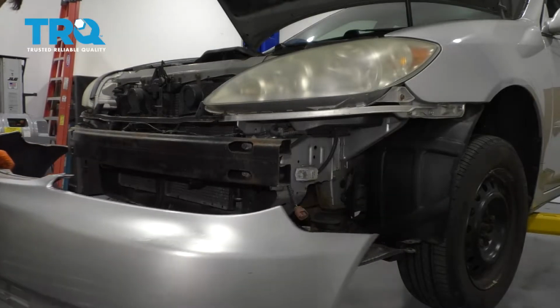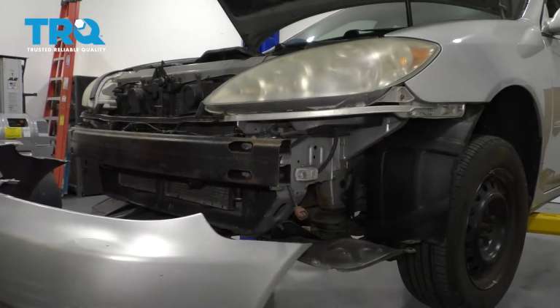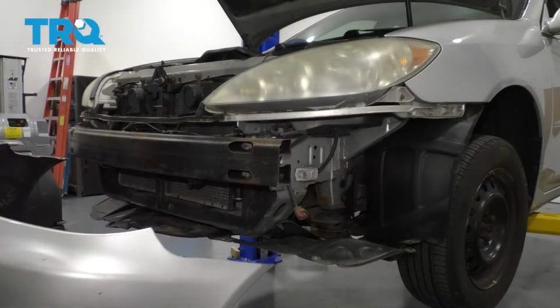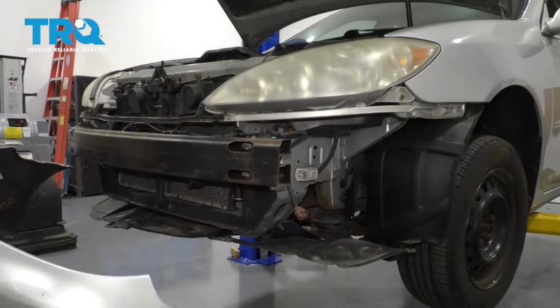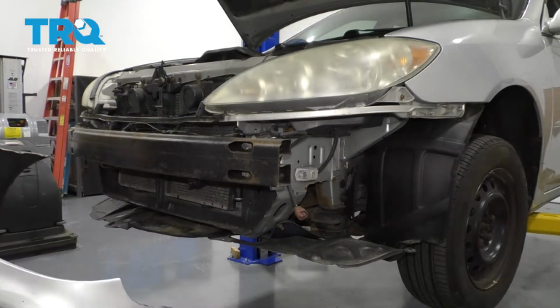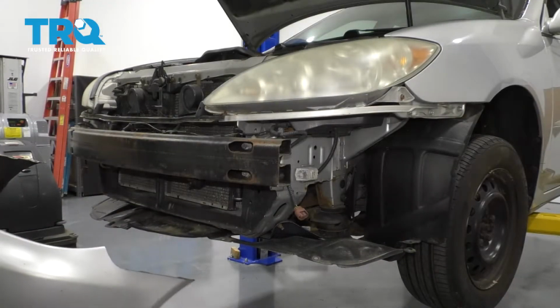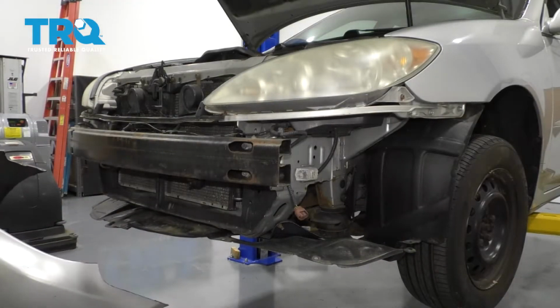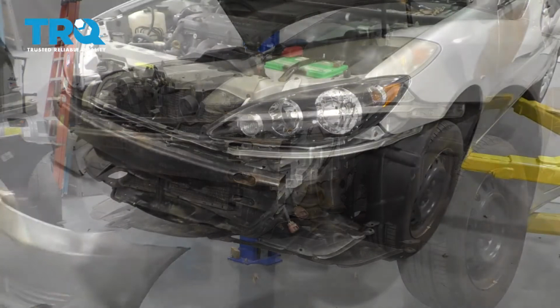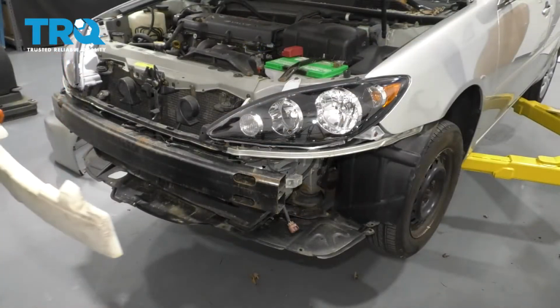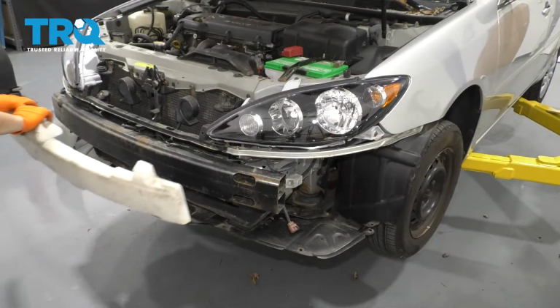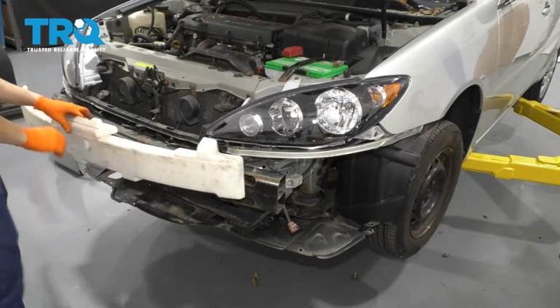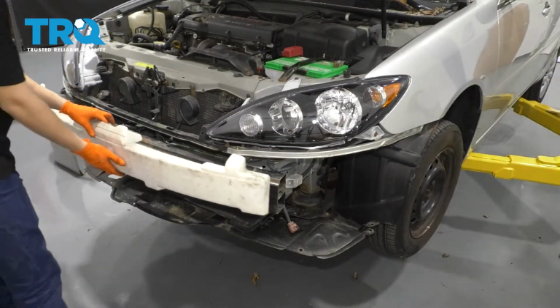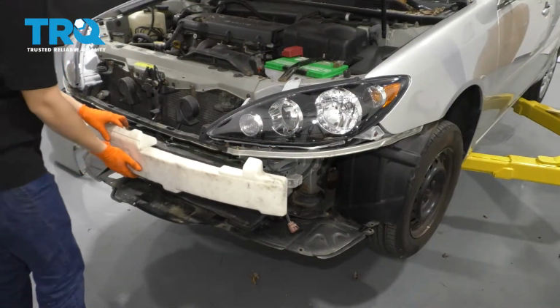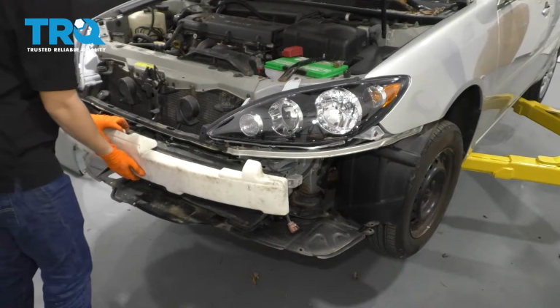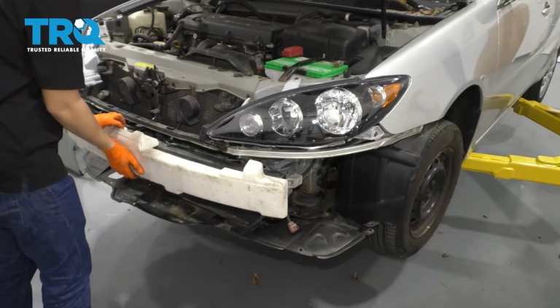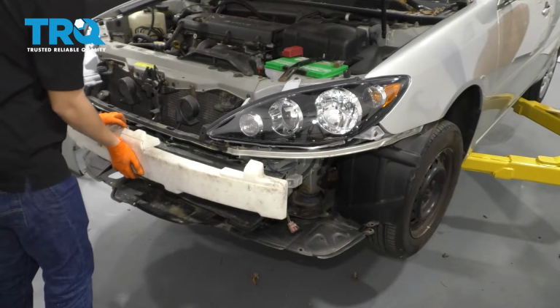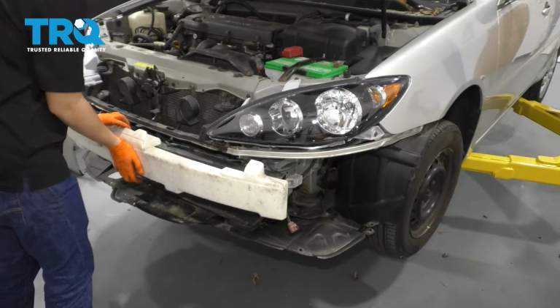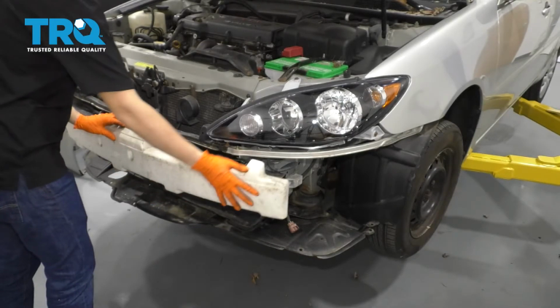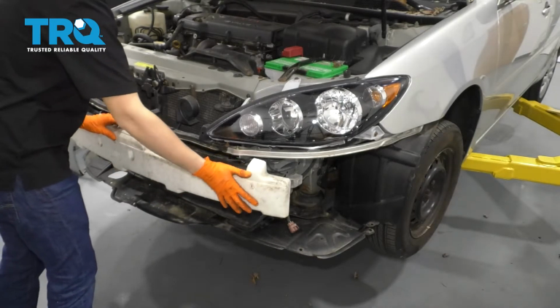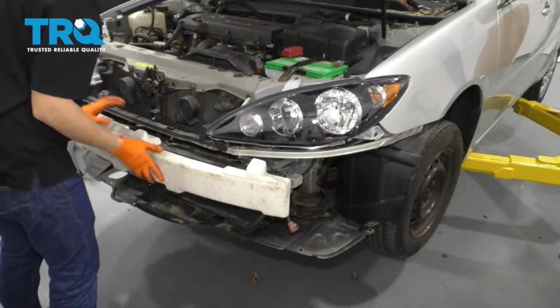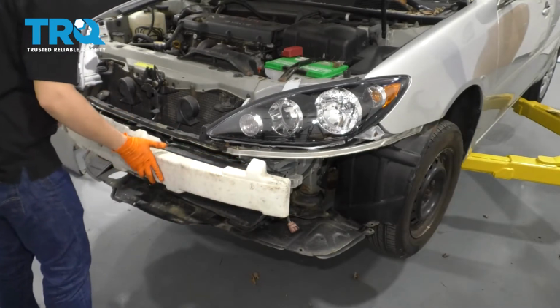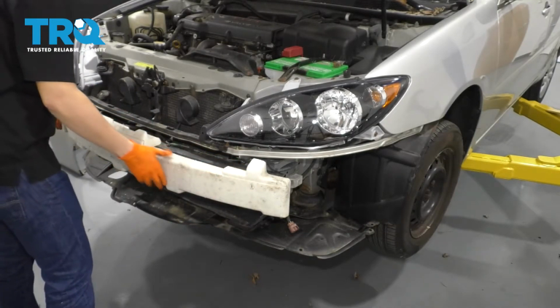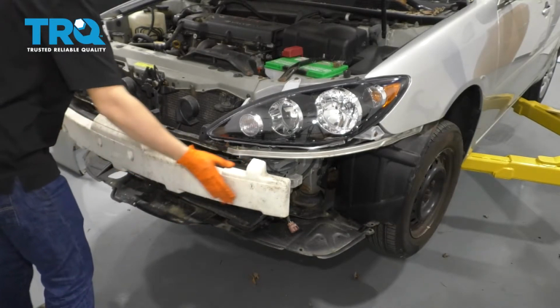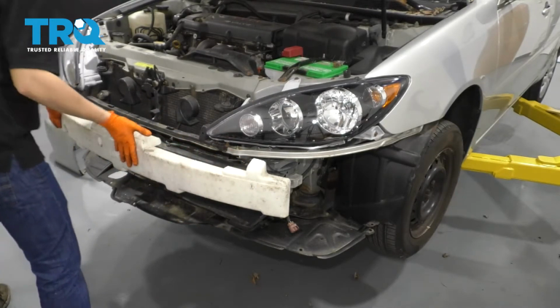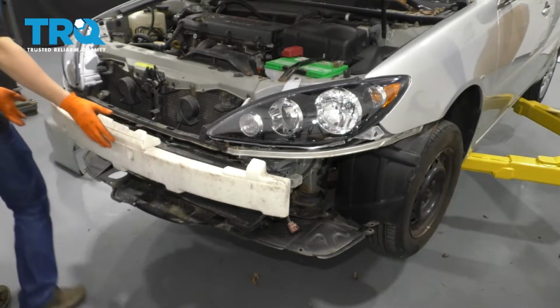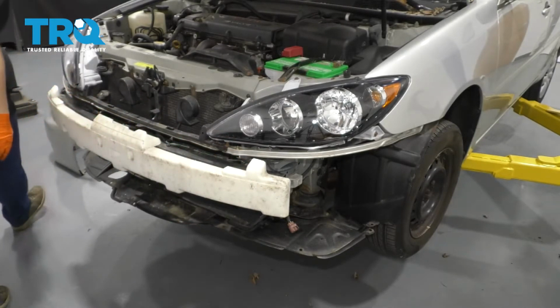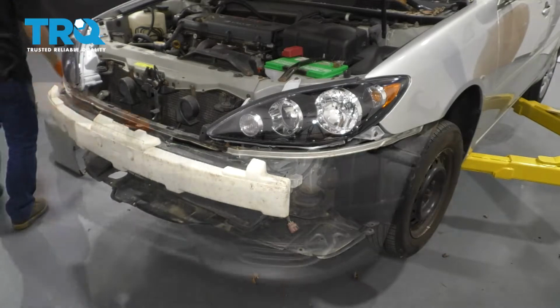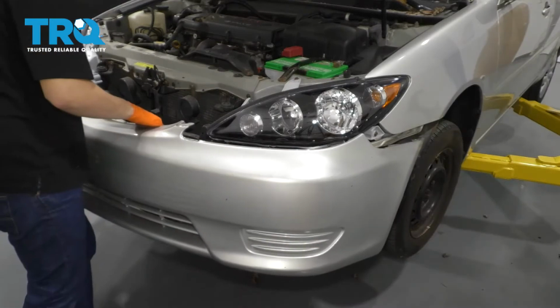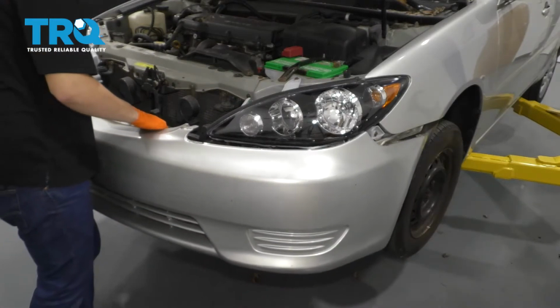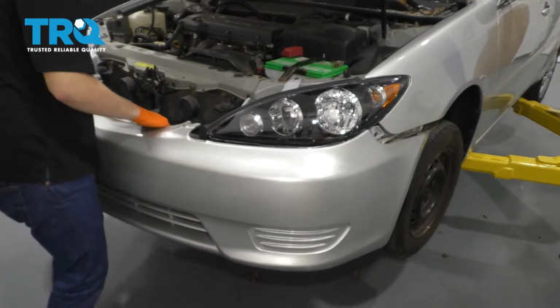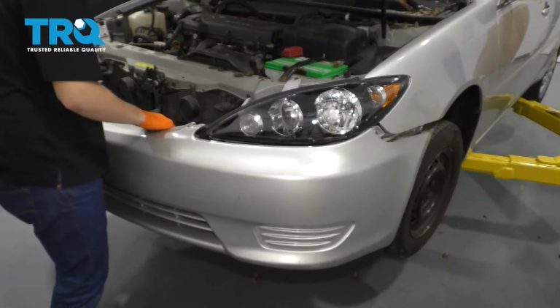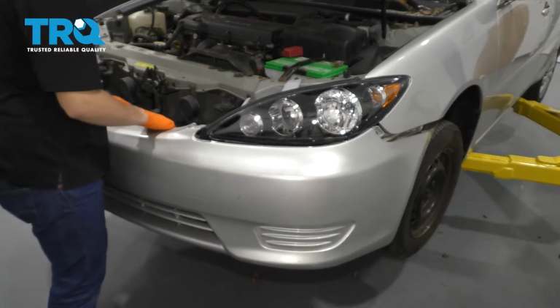That piece of Styrofoam fell — that's okay. To reinstall the bumper, put the Styrofoam piece in first. If yours fell off, make sure it stays, then reinstall the bumper cover.